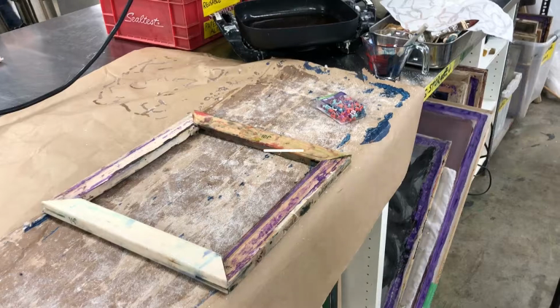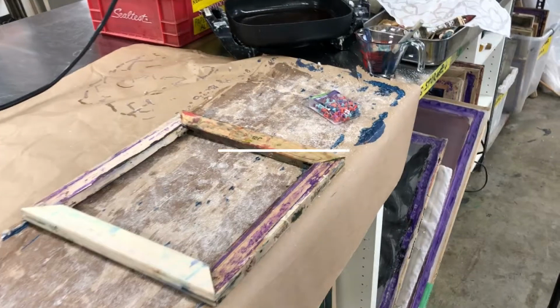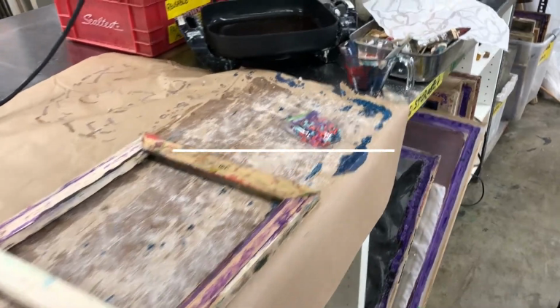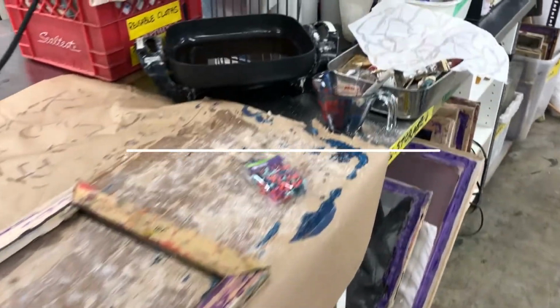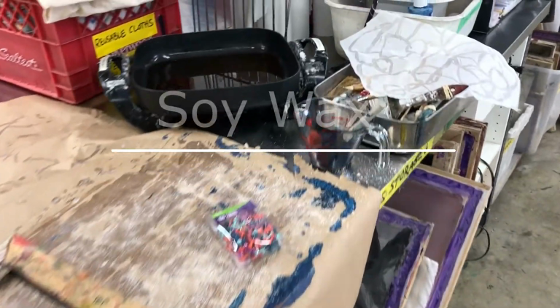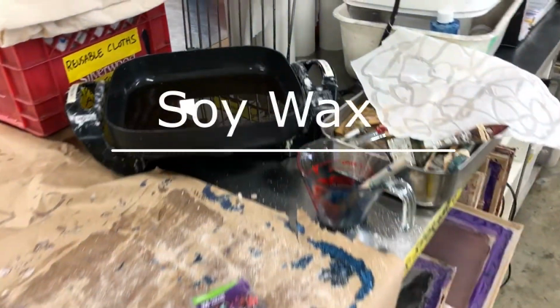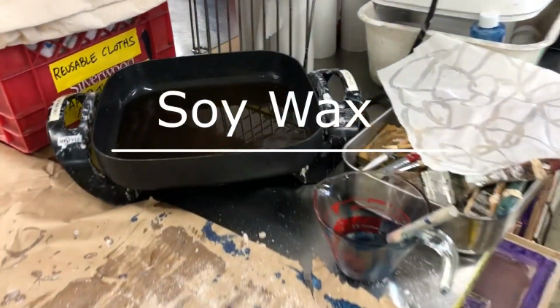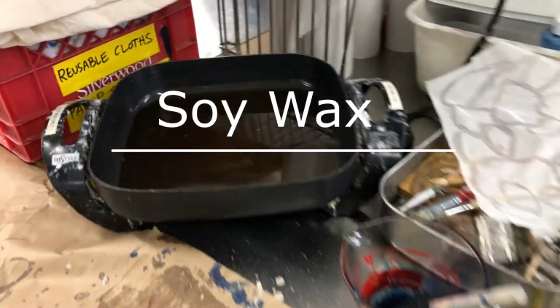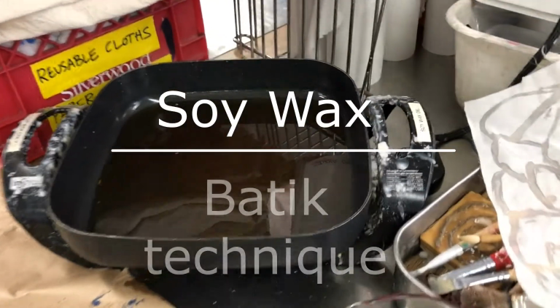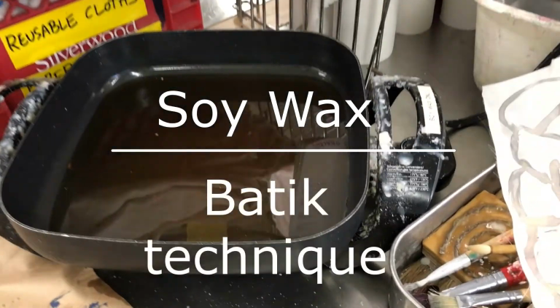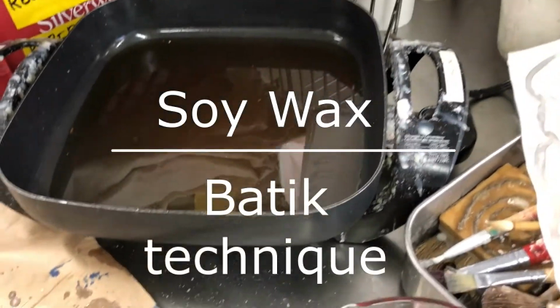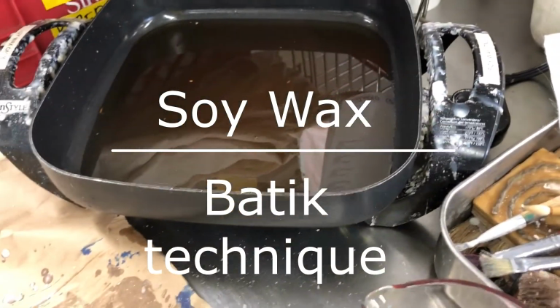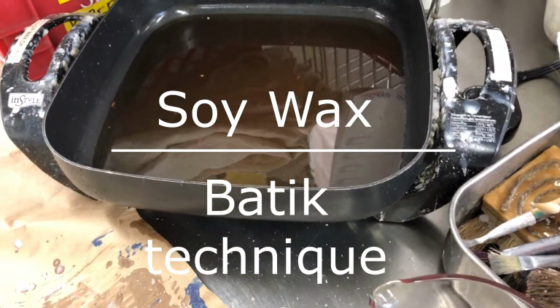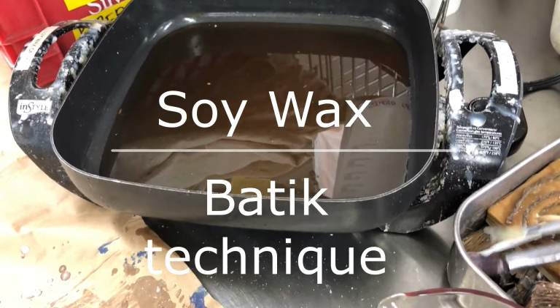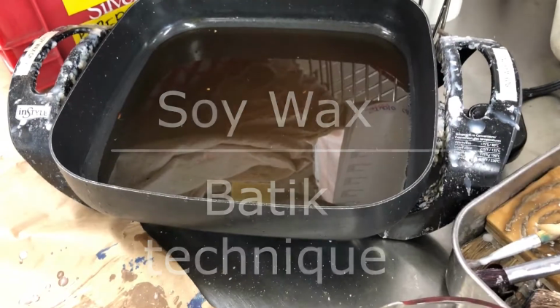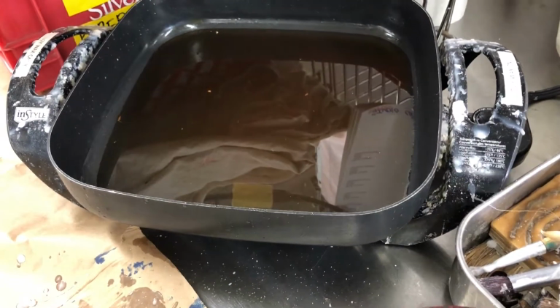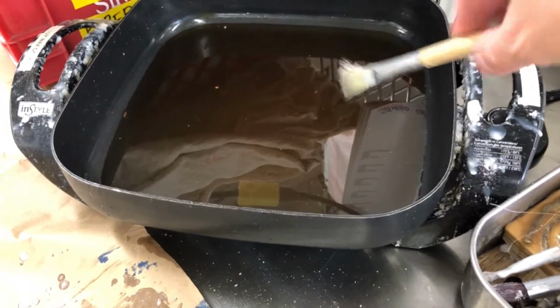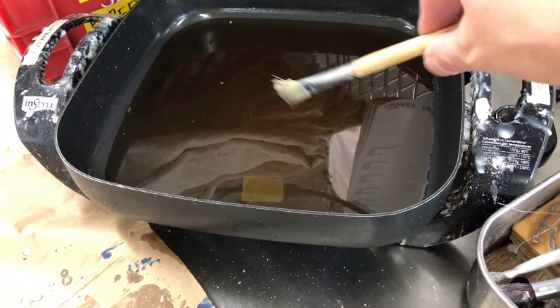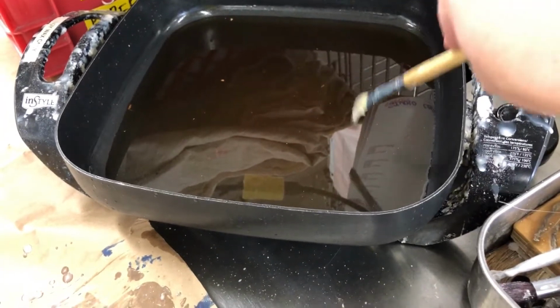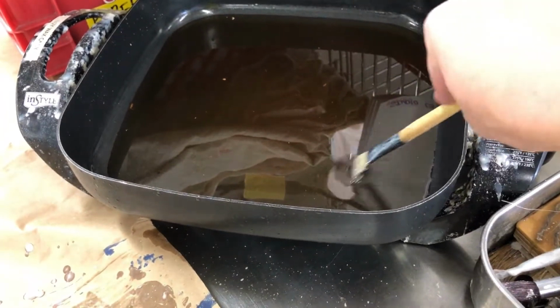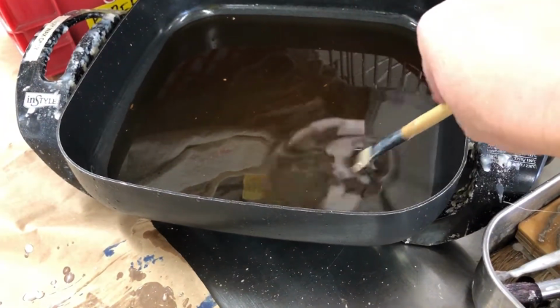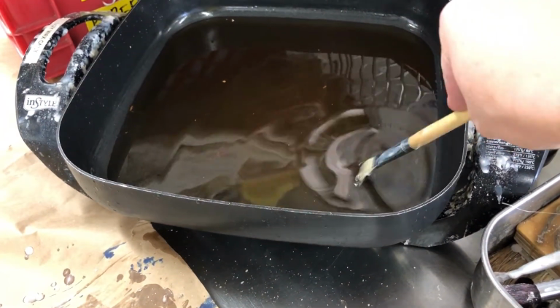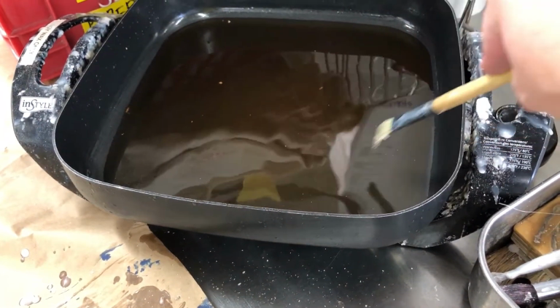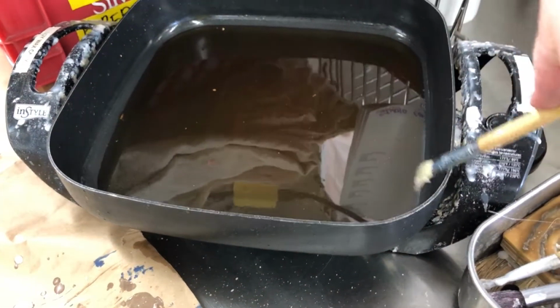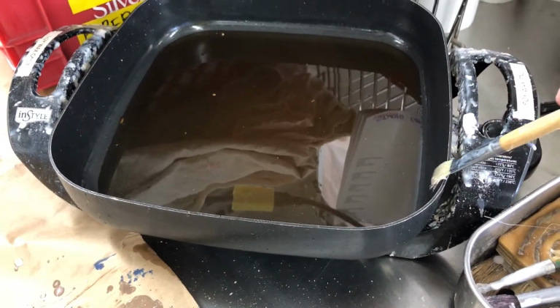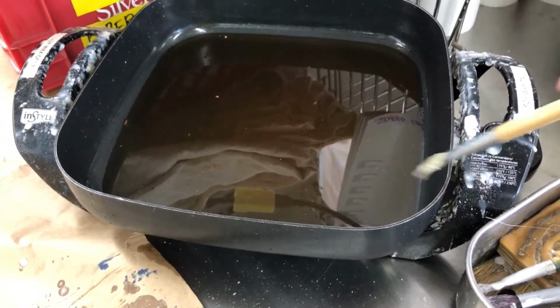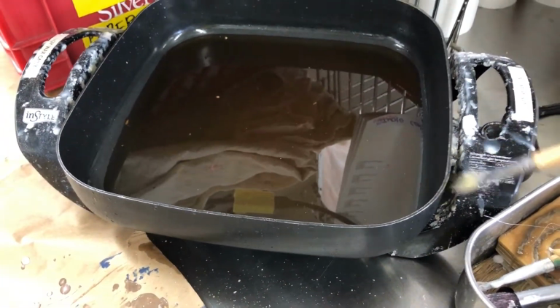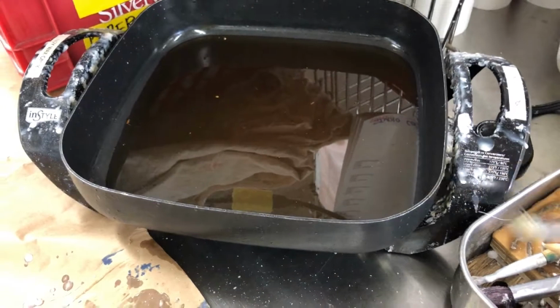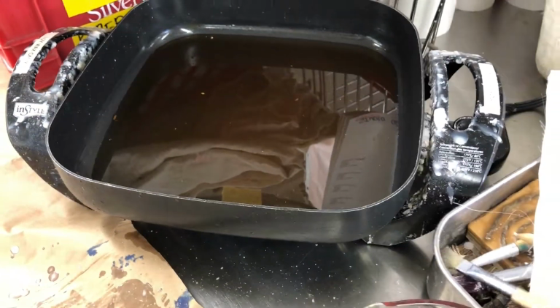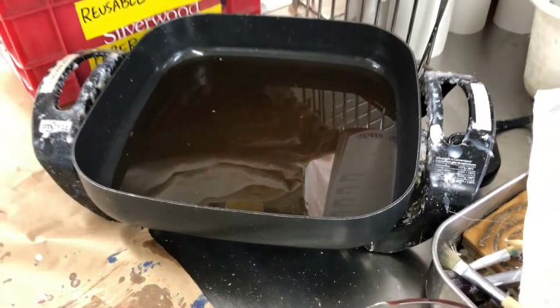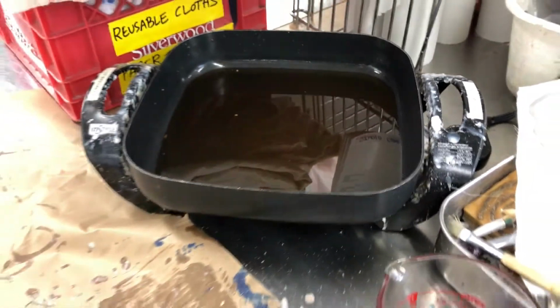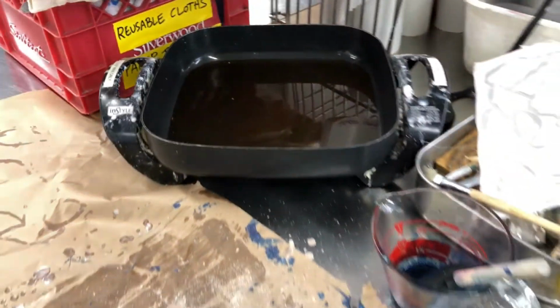Today I'm going to show you a soy wax batik effect. I have to warm some soy wax, which is the most environment friendly.